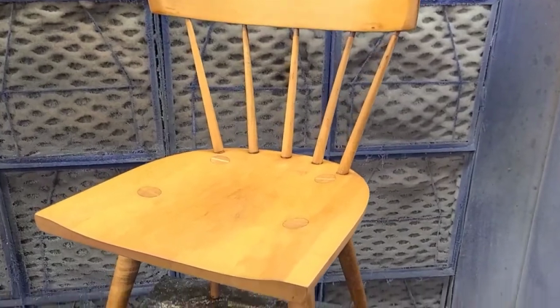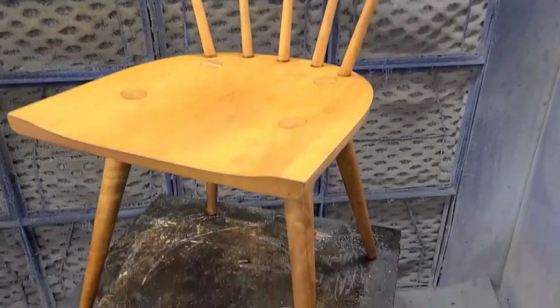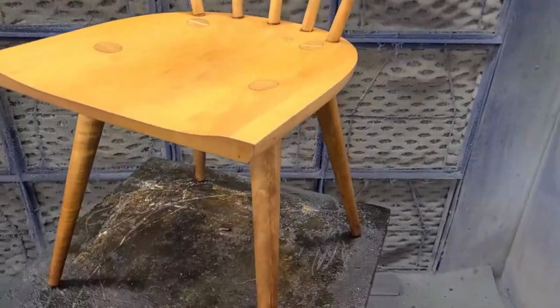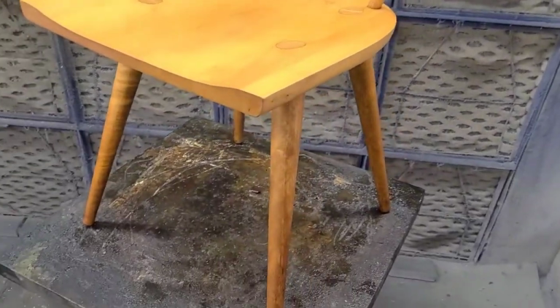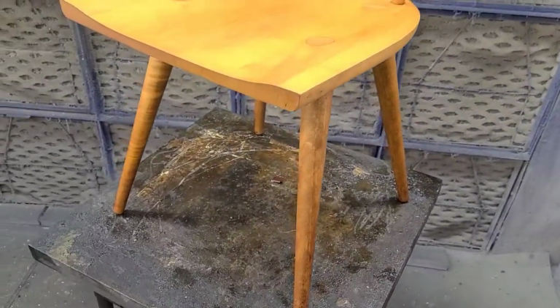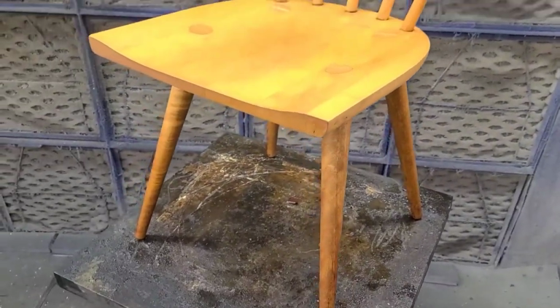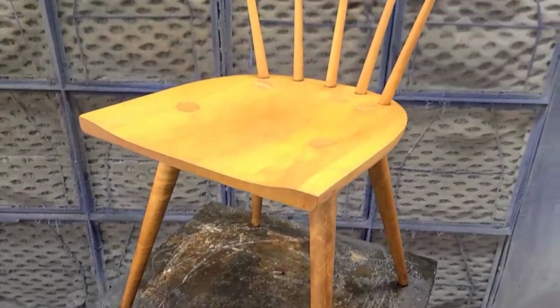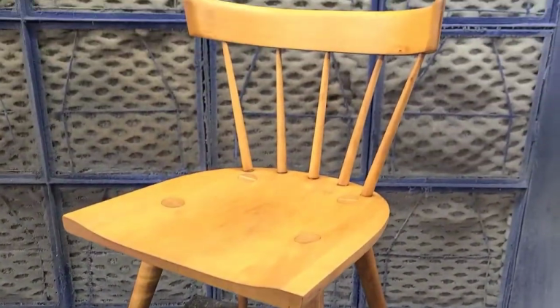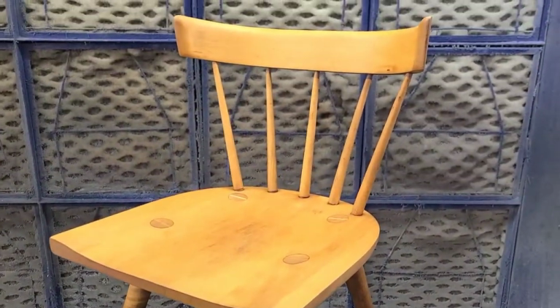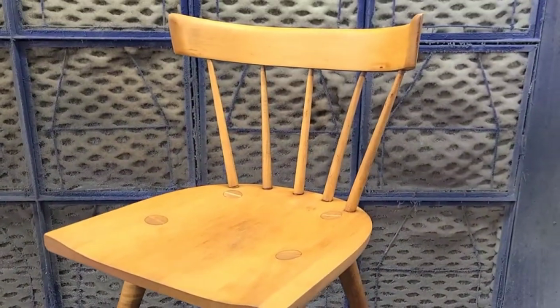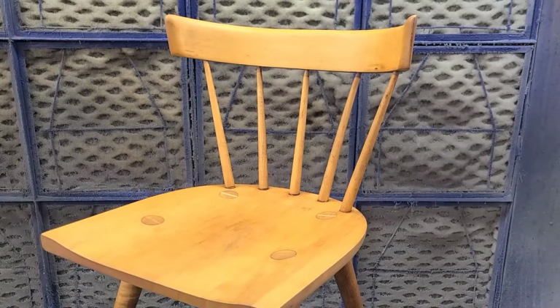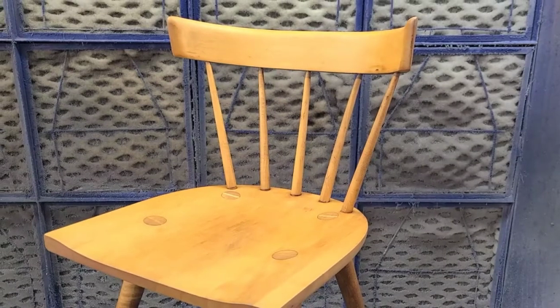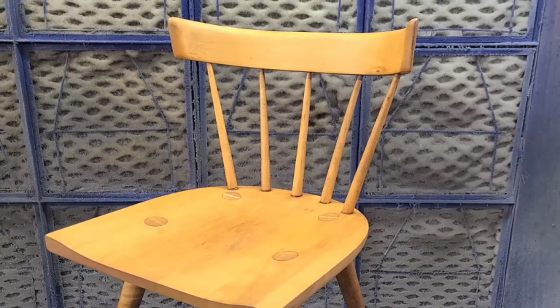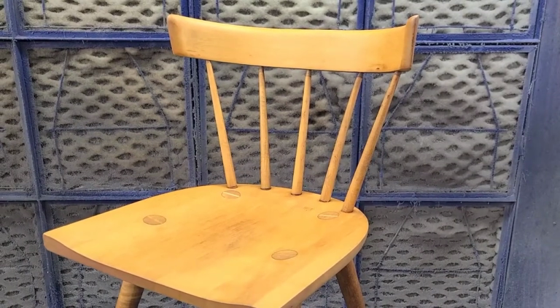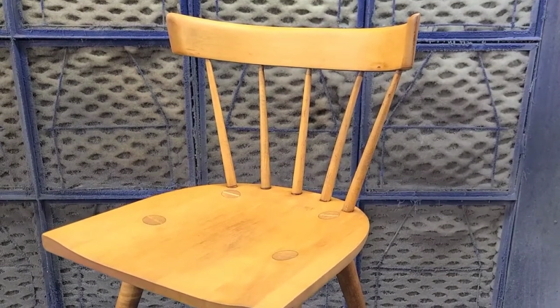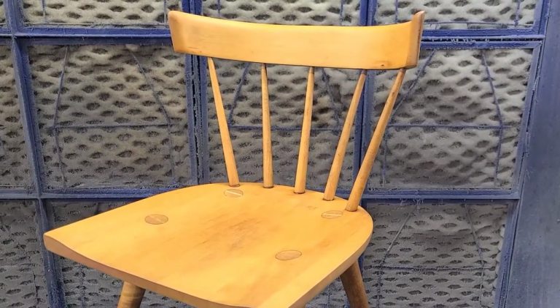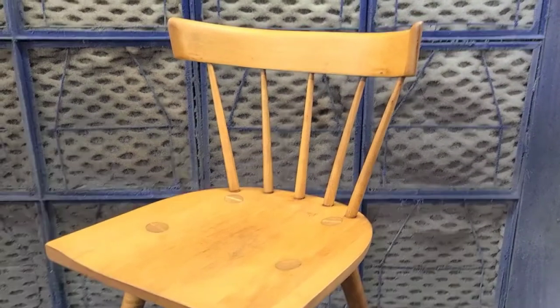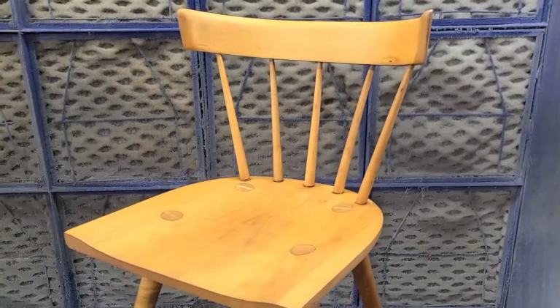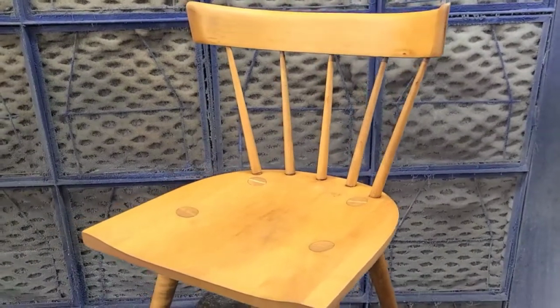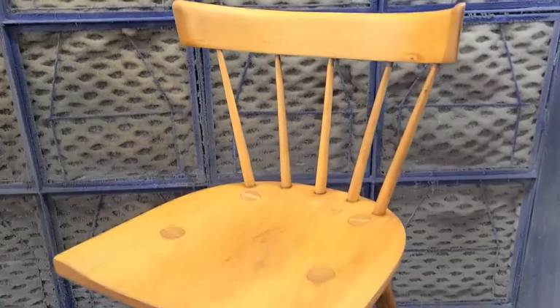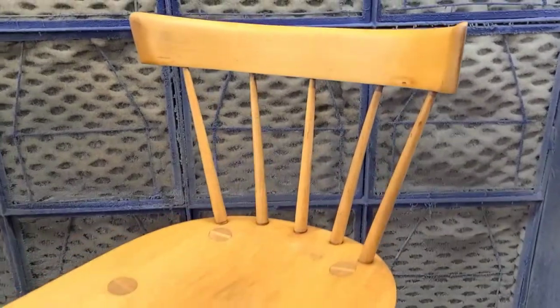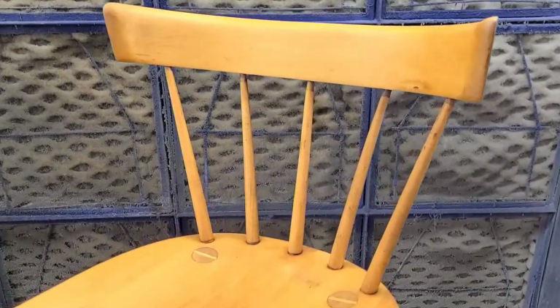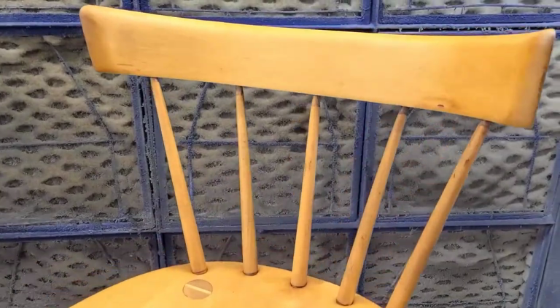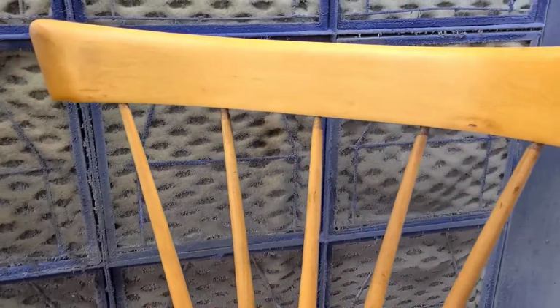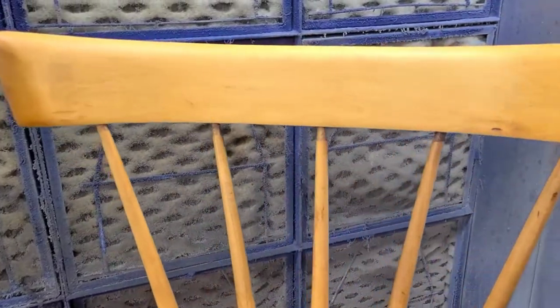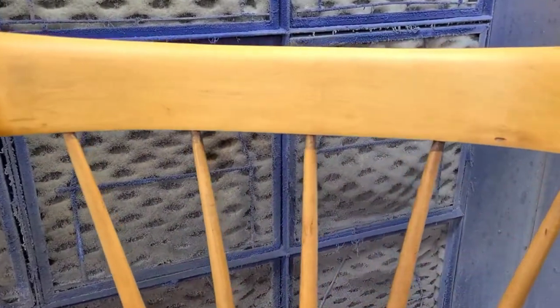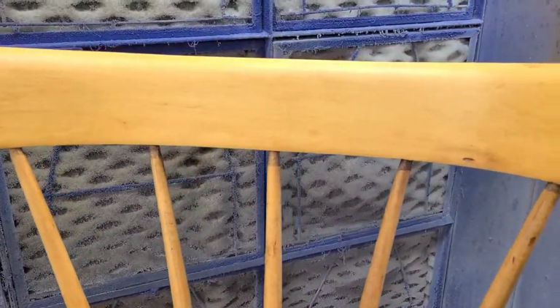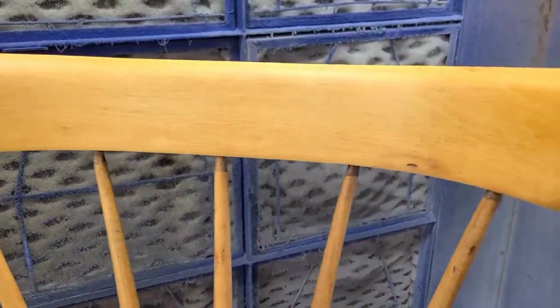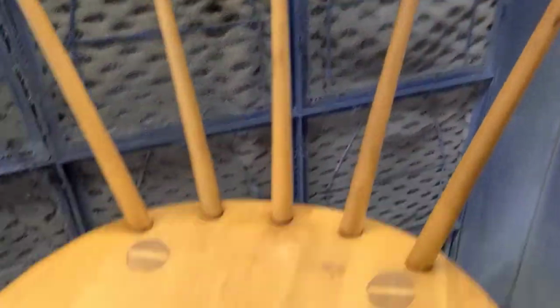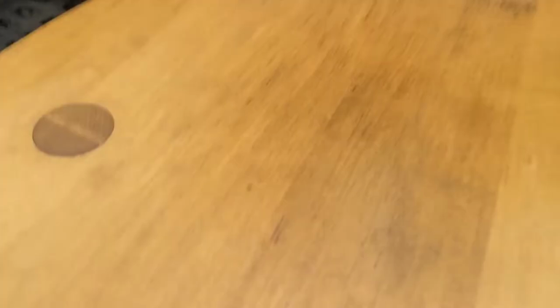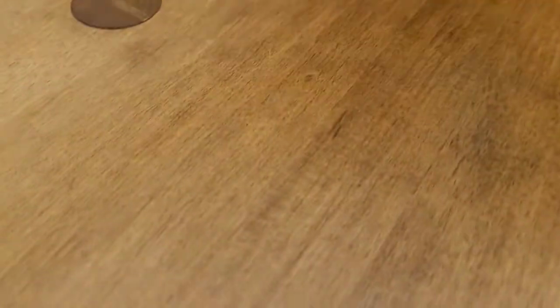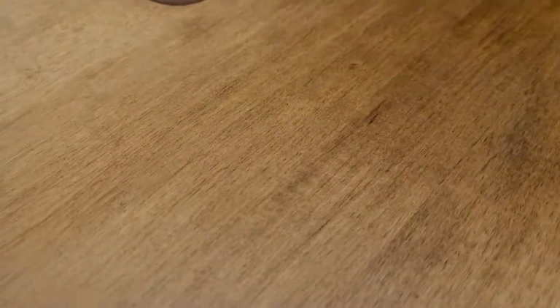That is how you strip a Paul McCobb dining chair with about 10 minutes of labor, roughly. There was some soaking time, some downtime. But this factory finish for Paul McCobb — this is down to bare wood now.